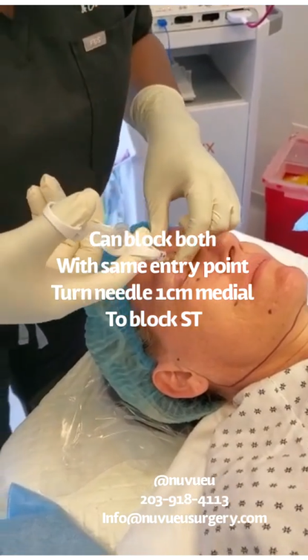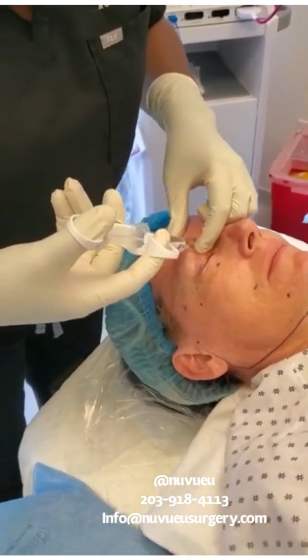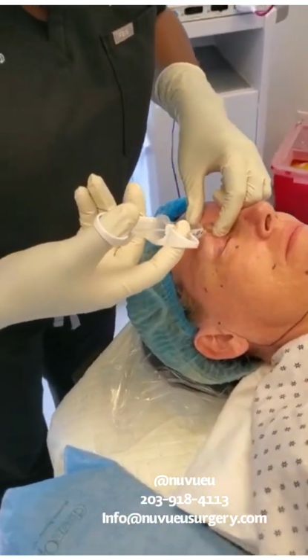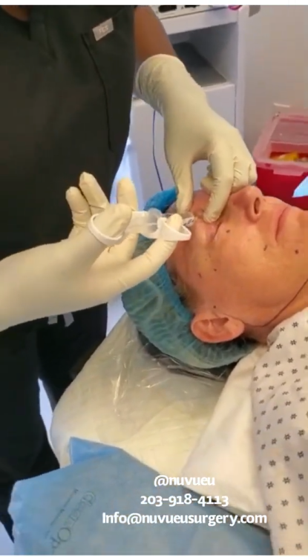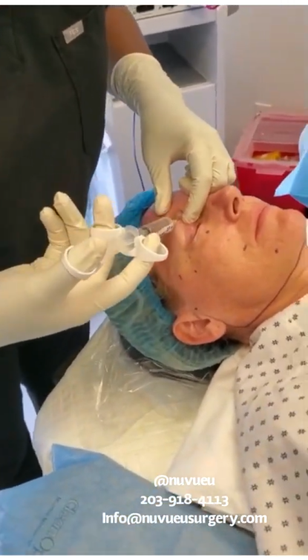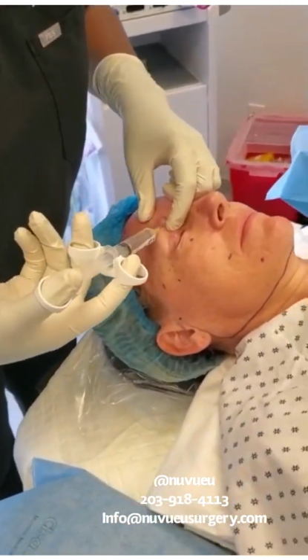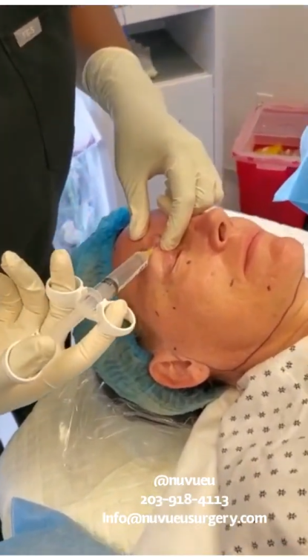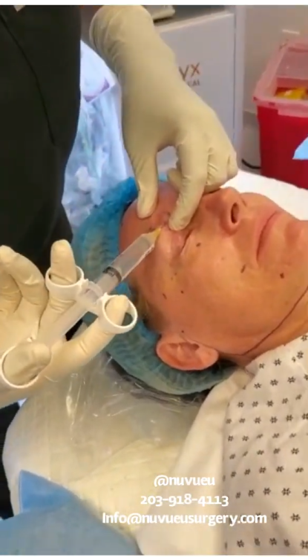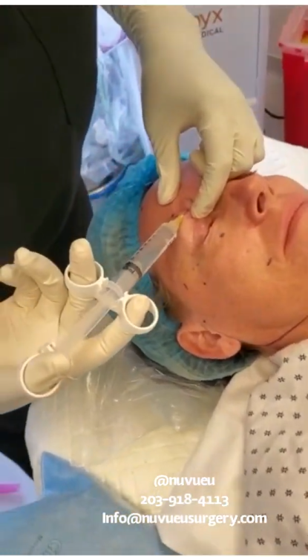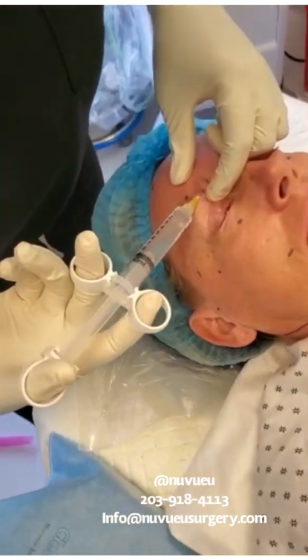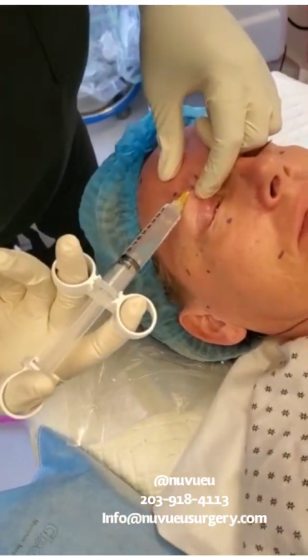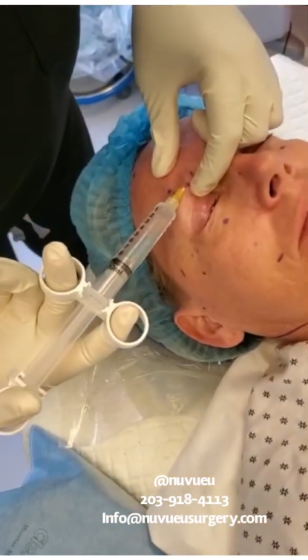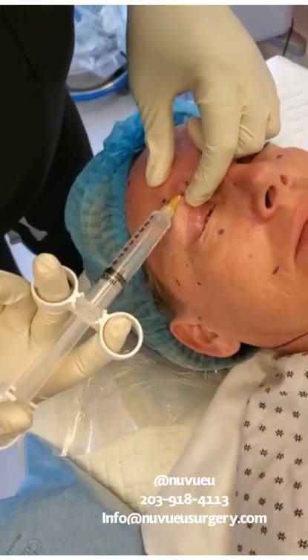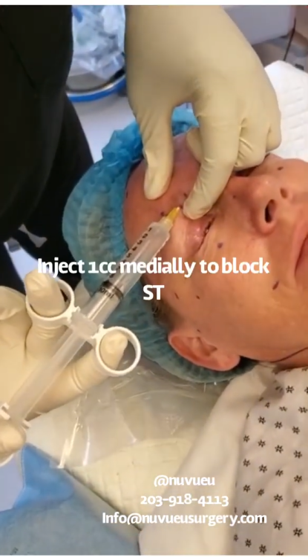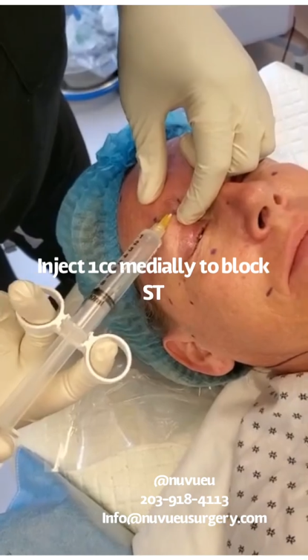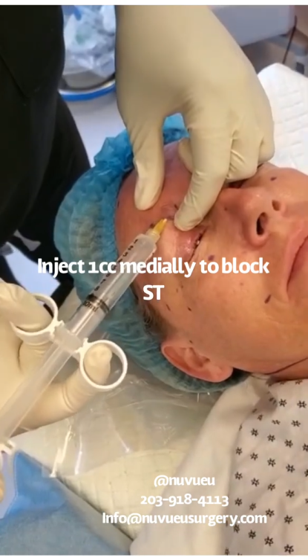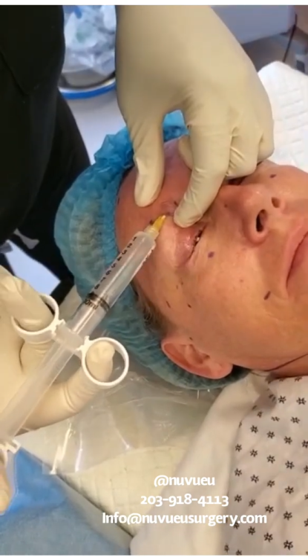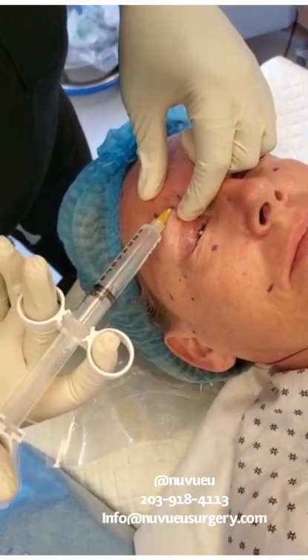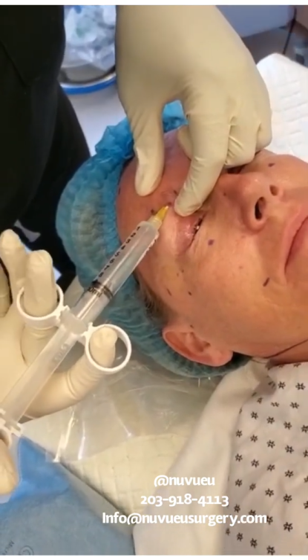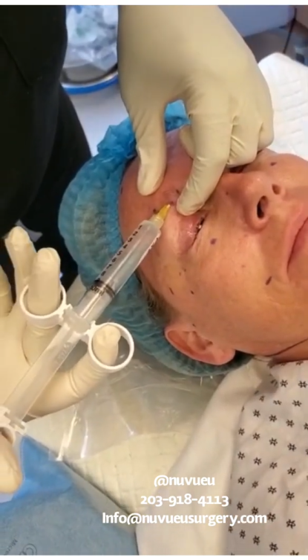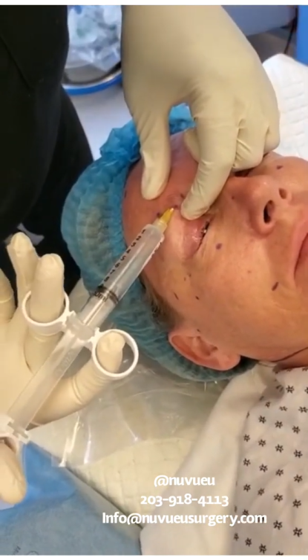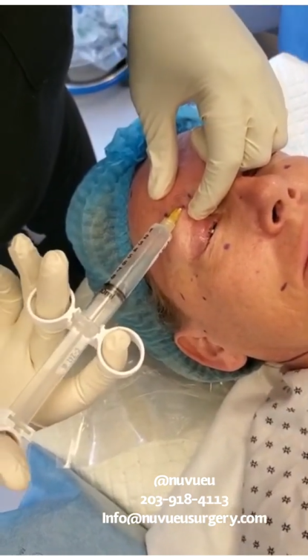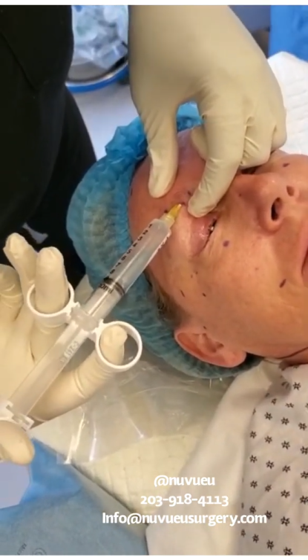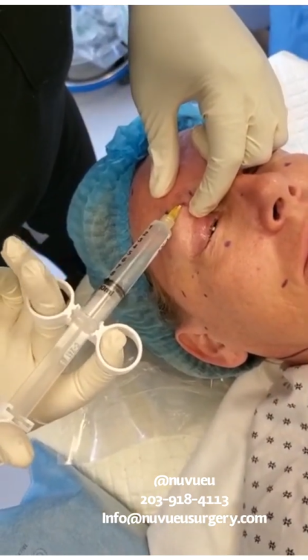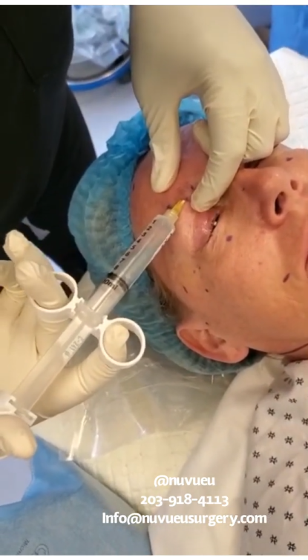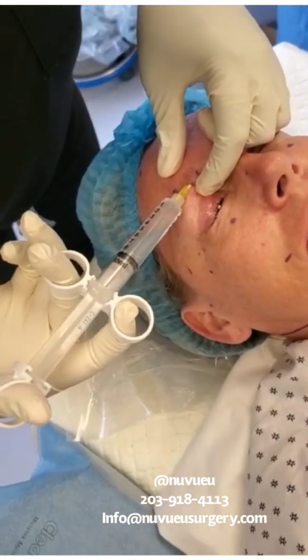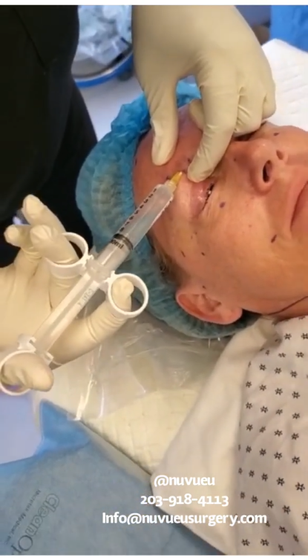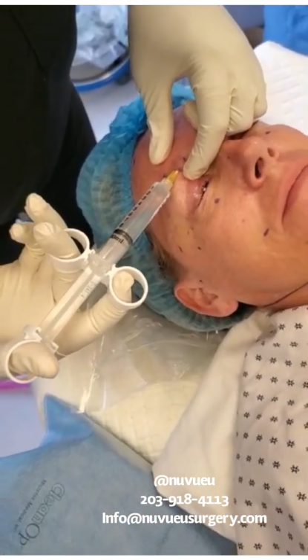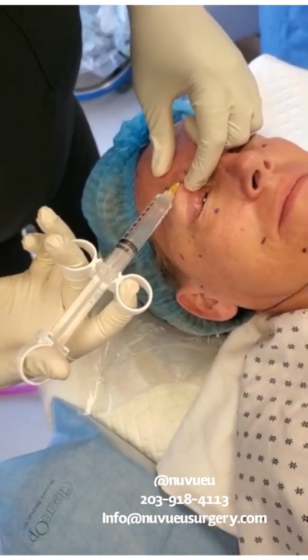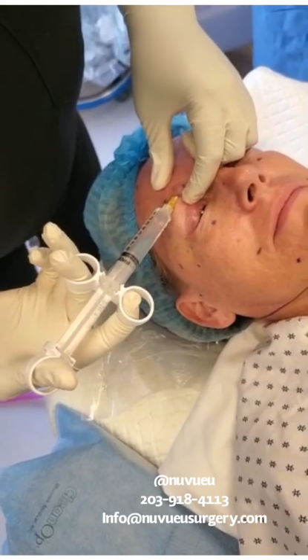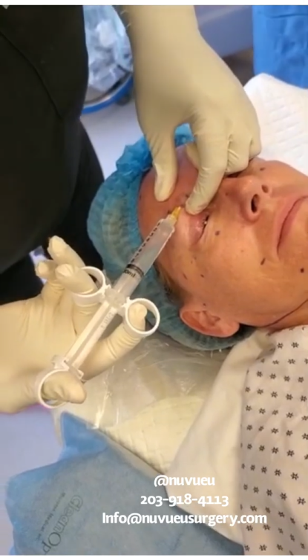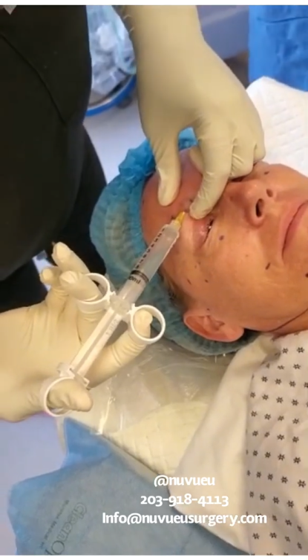You're going to move through the same opening. You're going to go medially about a centimeter down to get the supratrochlear. Again, you always want to aspirate, and then you're going to put in one cc.